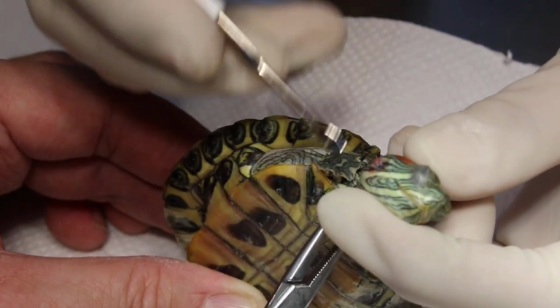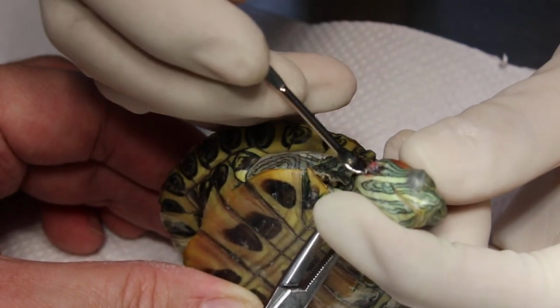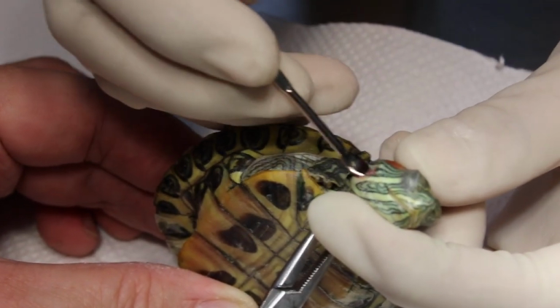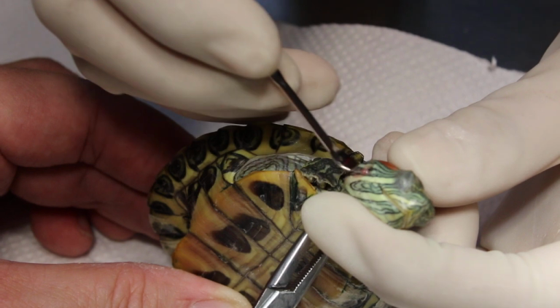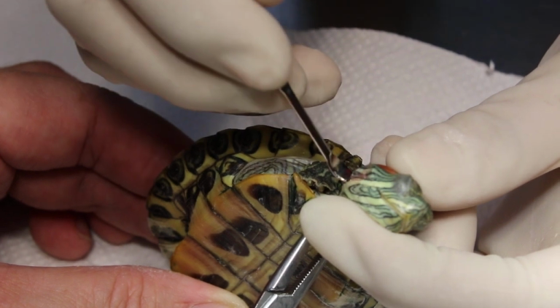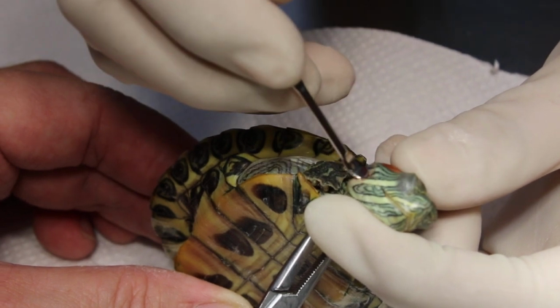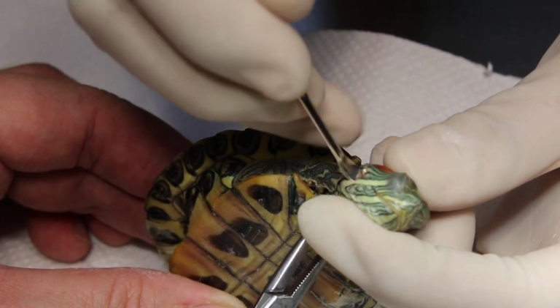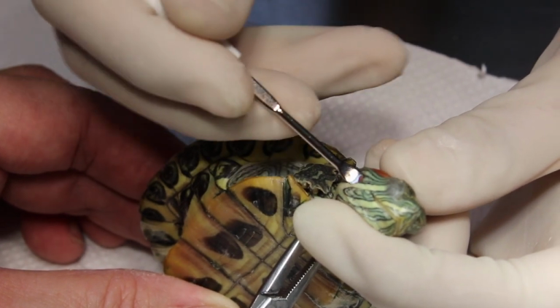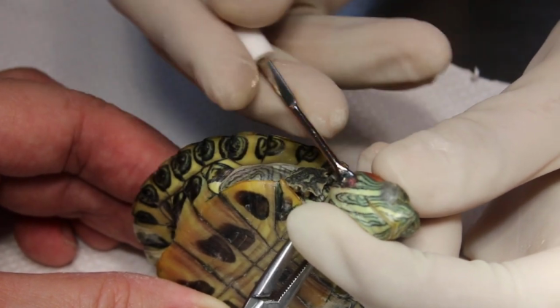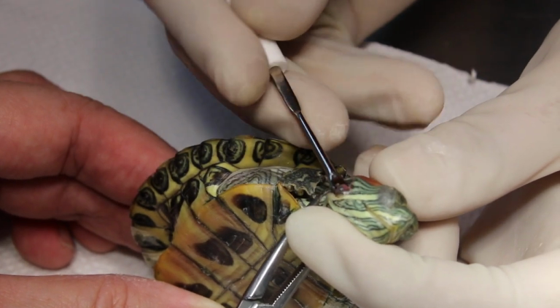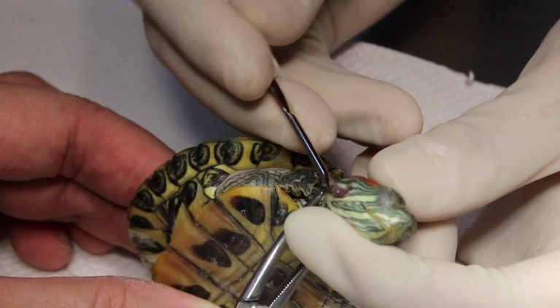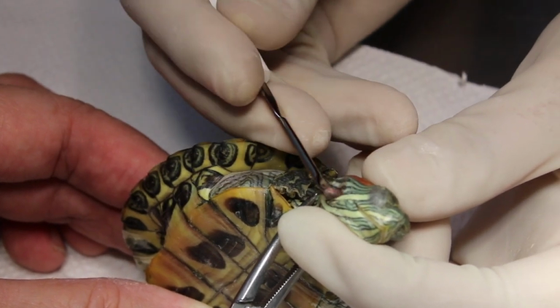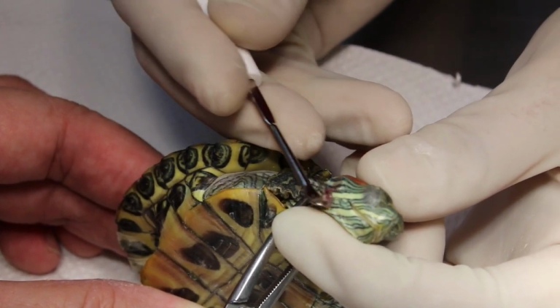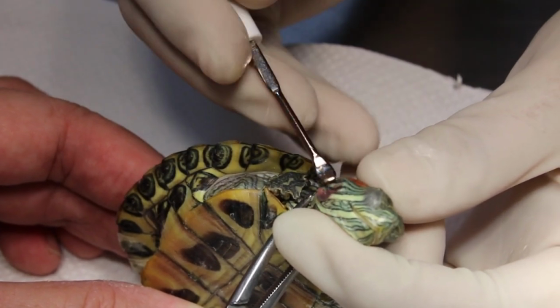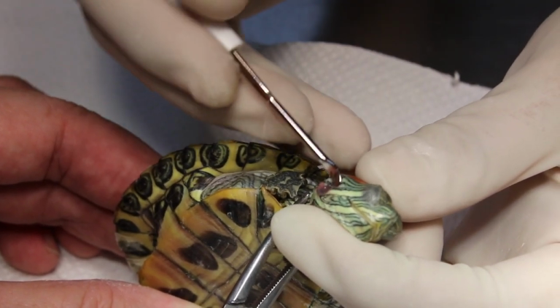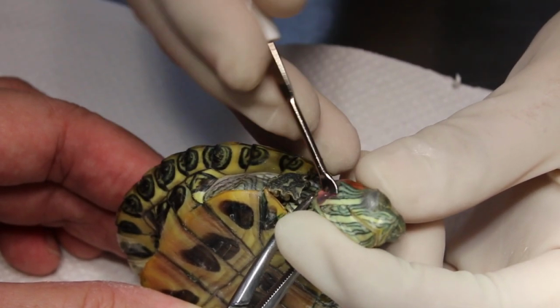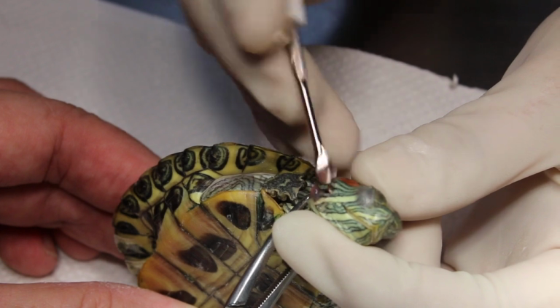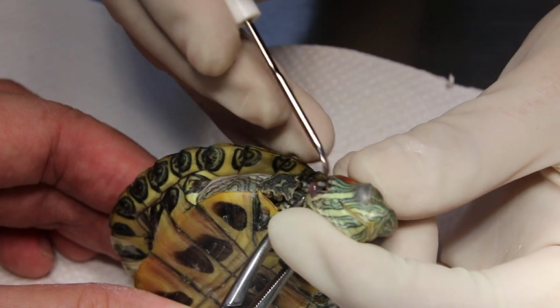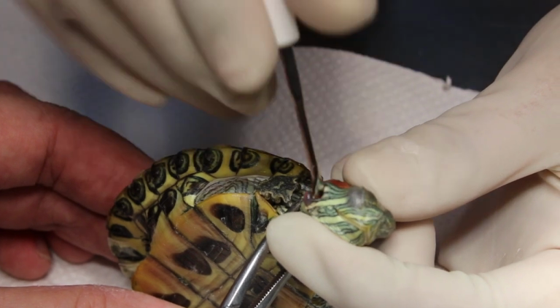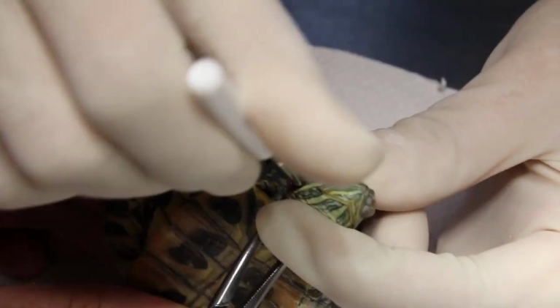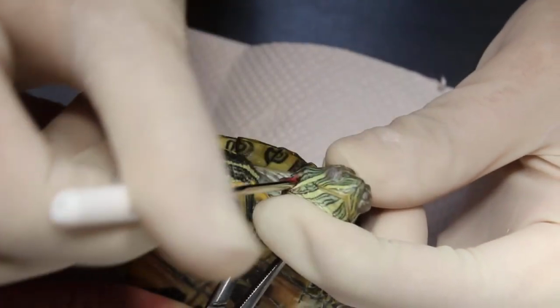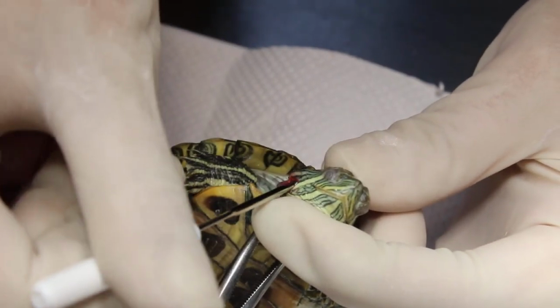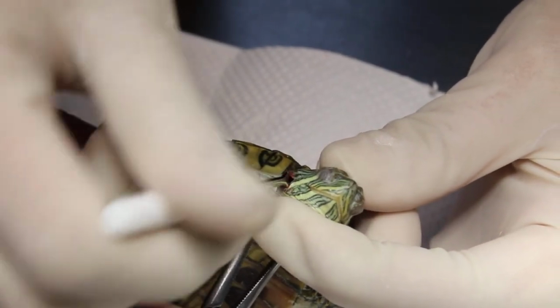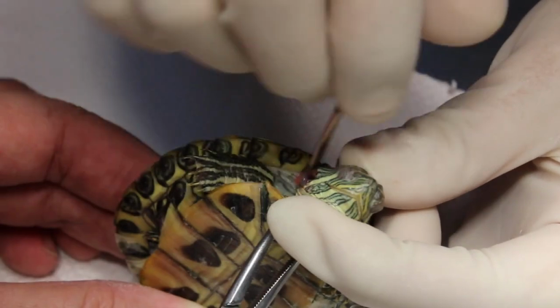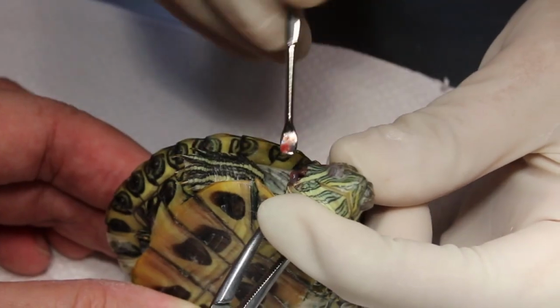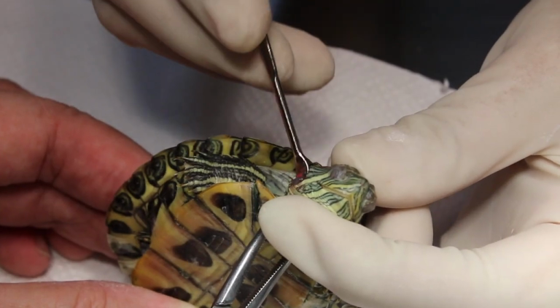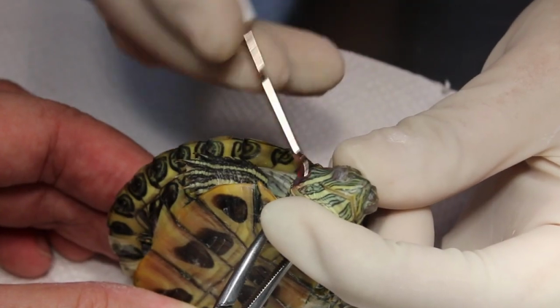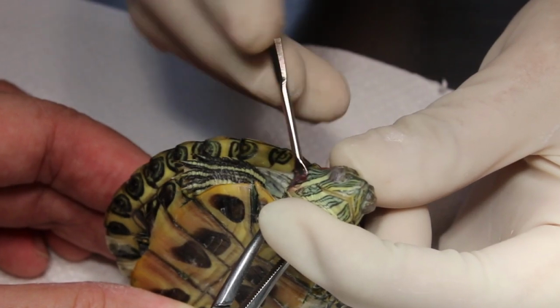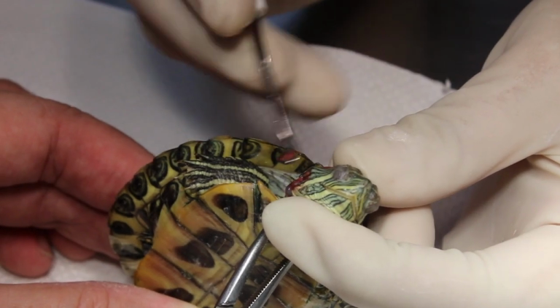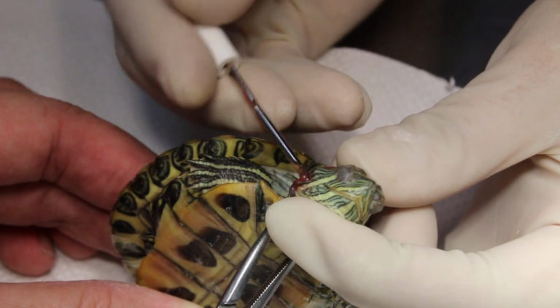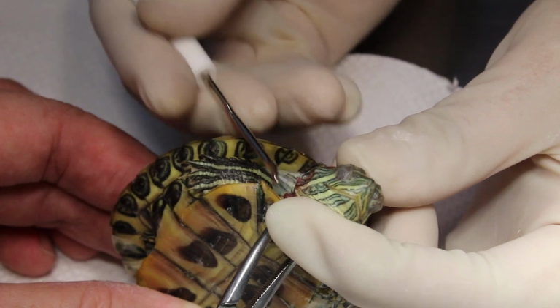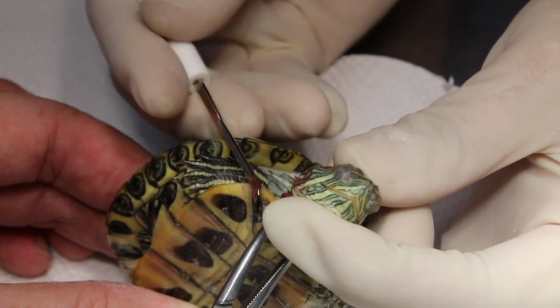This one is quite a small operation, don't take too long. Finish. Take it right in, okay.